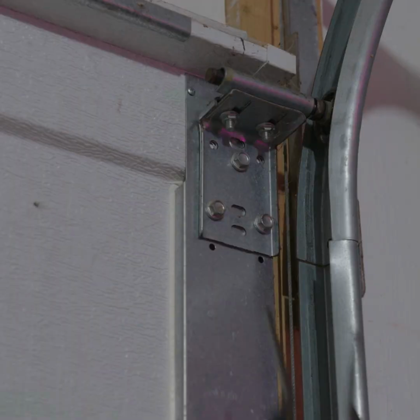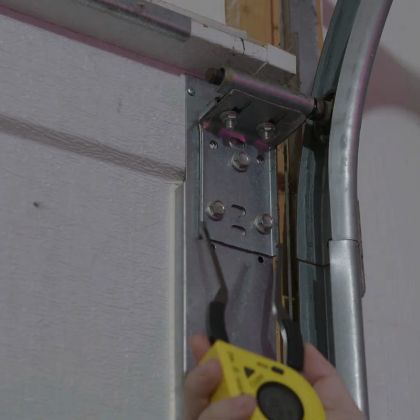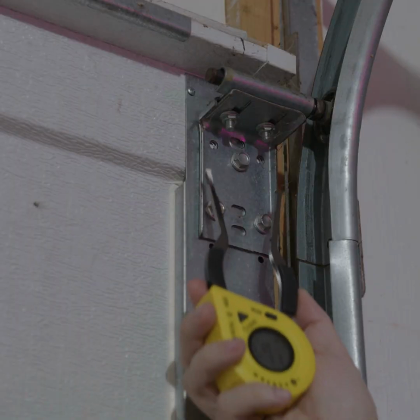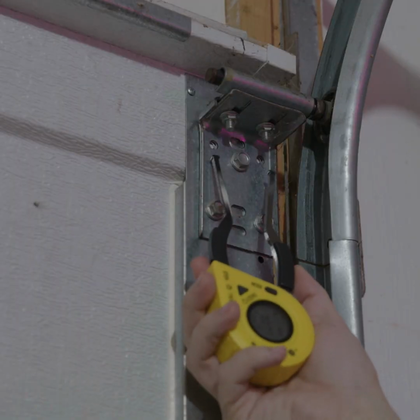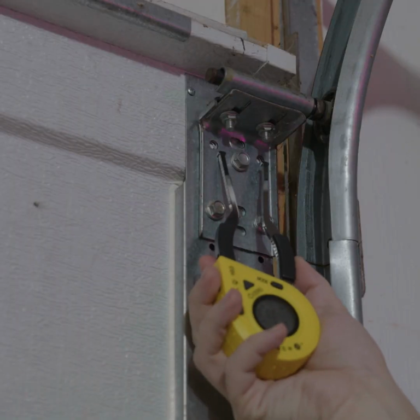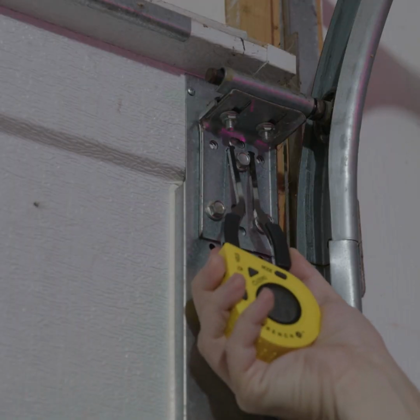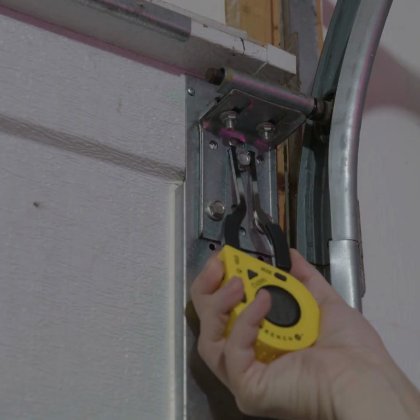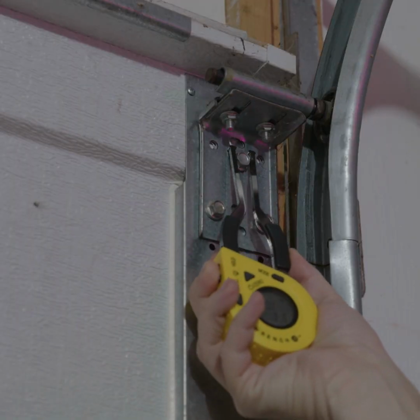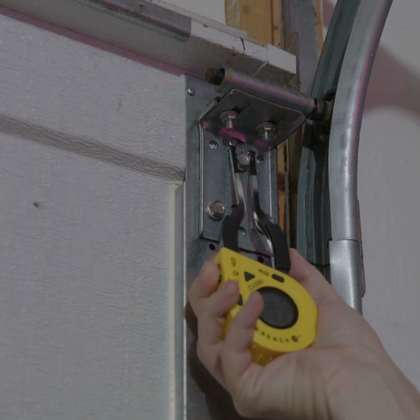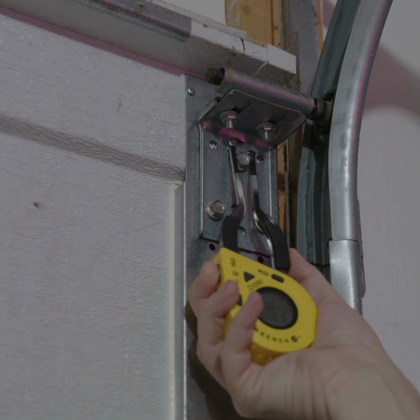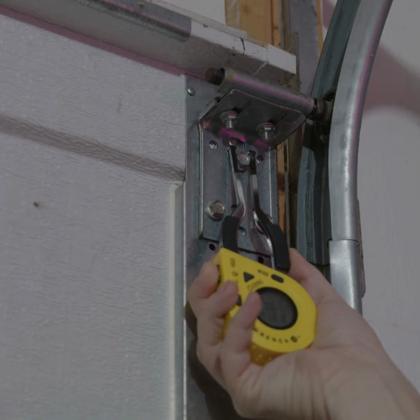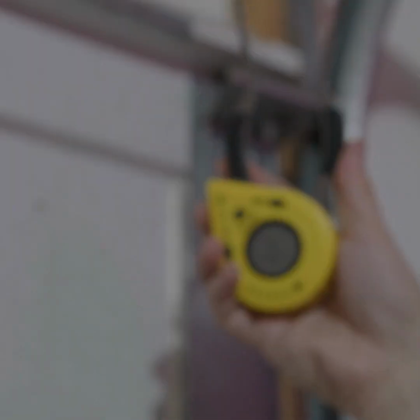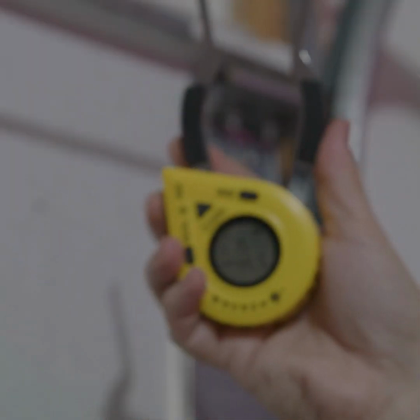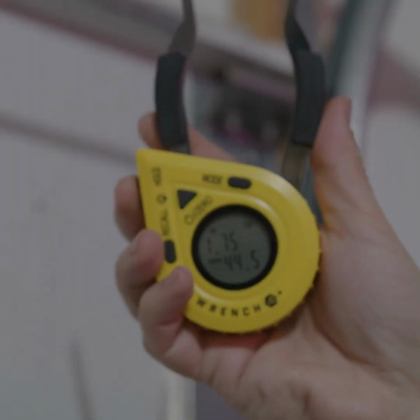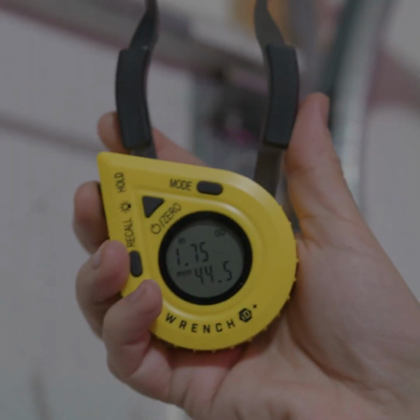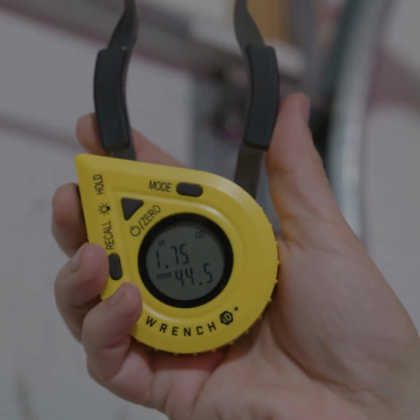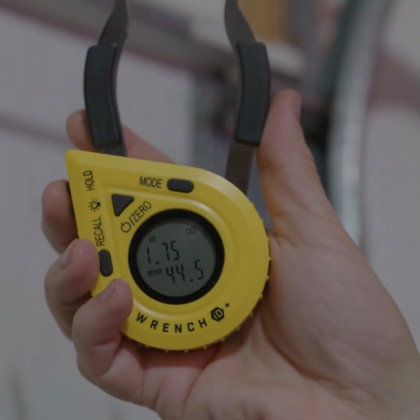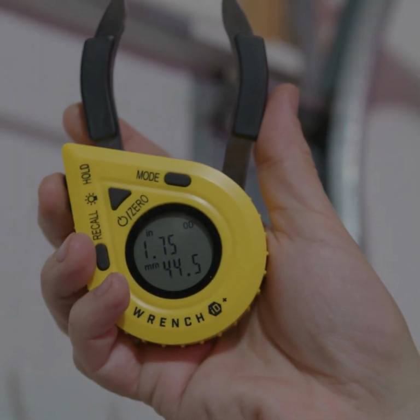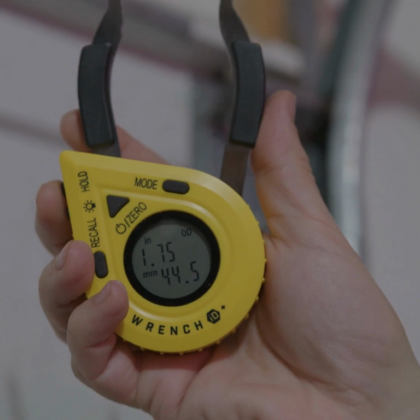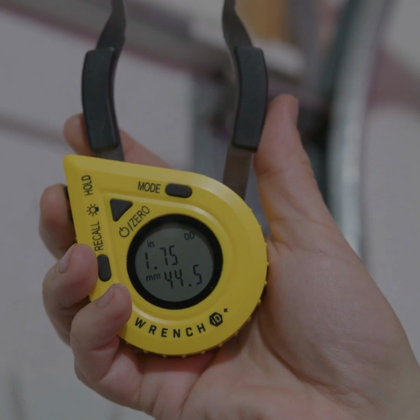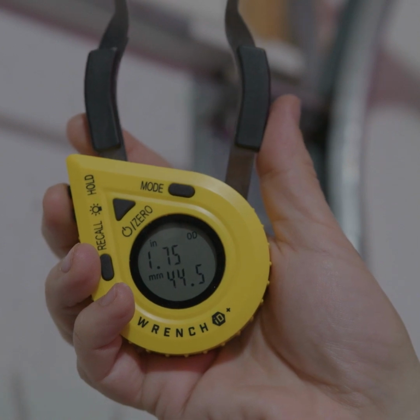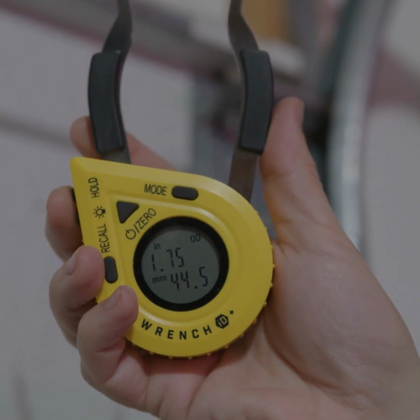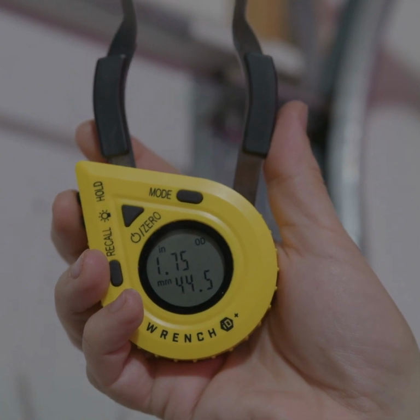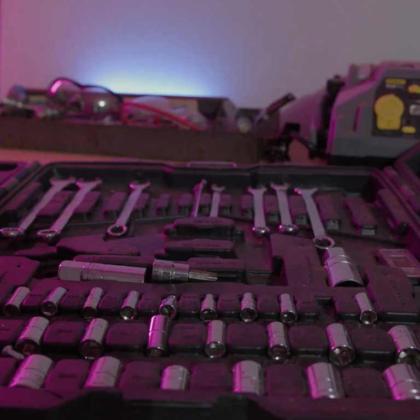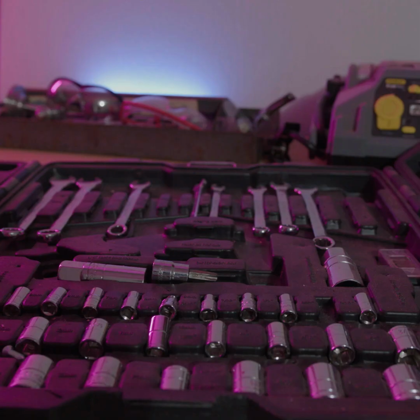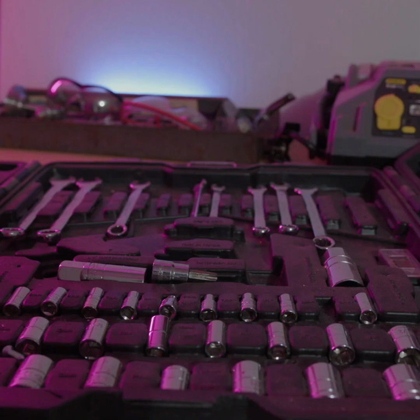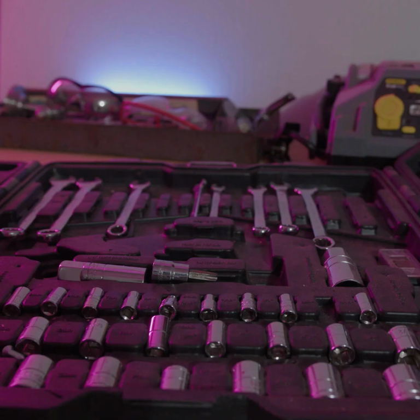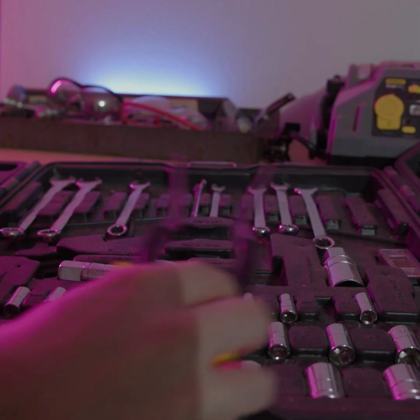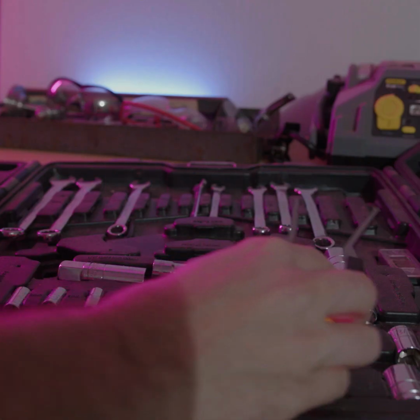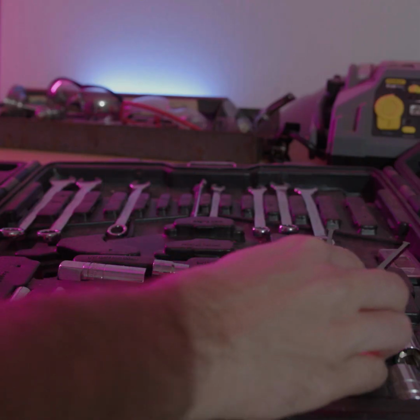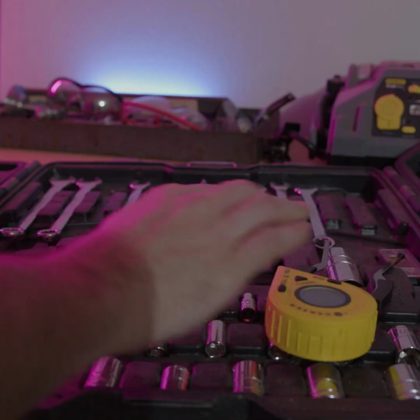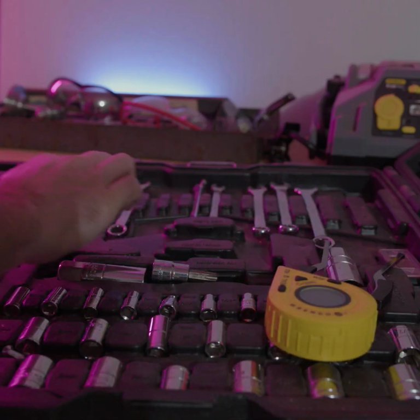All you do is power it on, squeeze the two measuring arms around your nut or bolt, and the Wrench ID Plus will display the exact size for your wrench or socket.